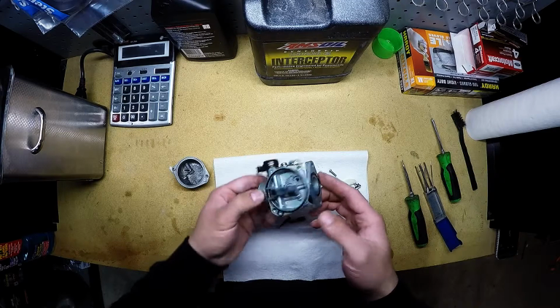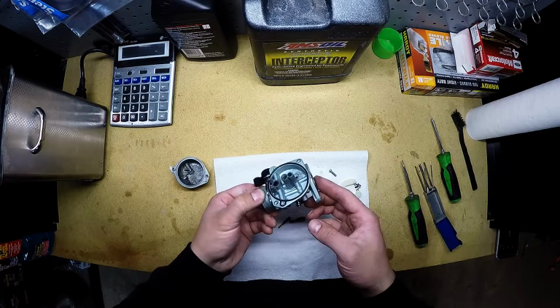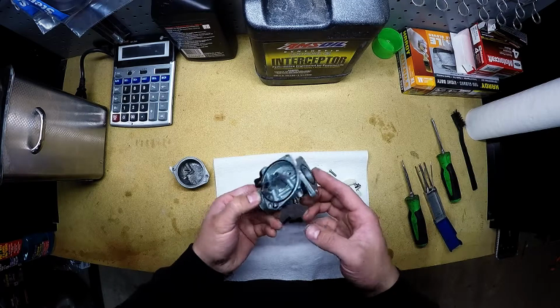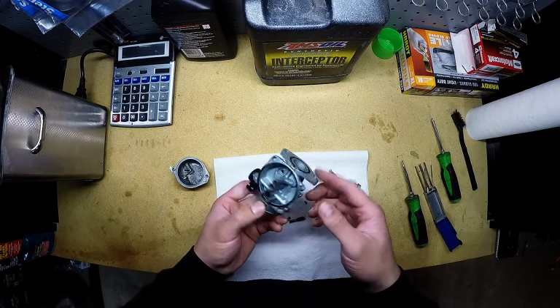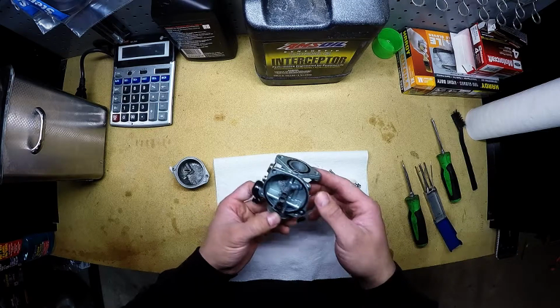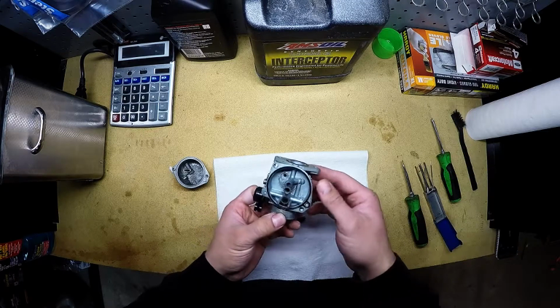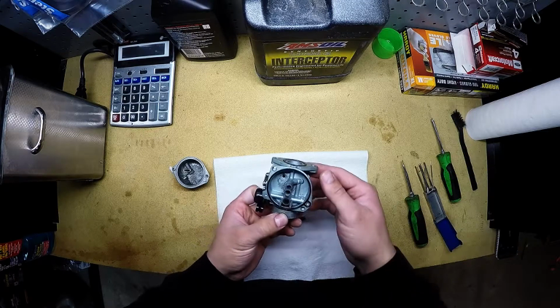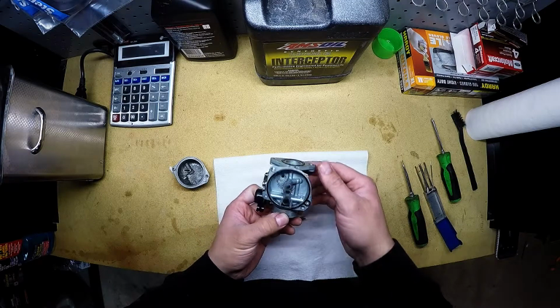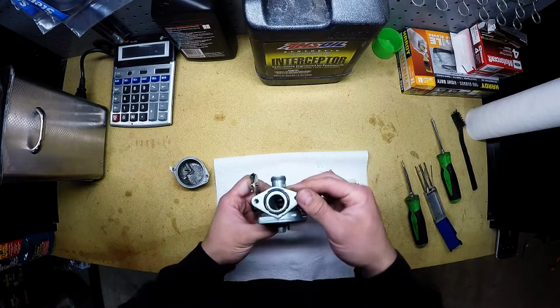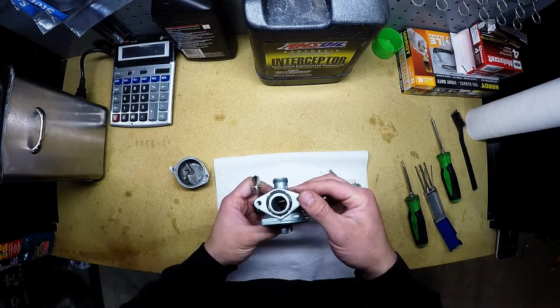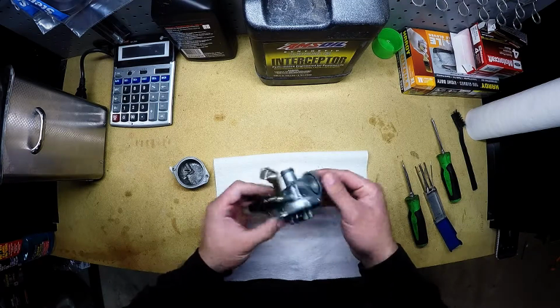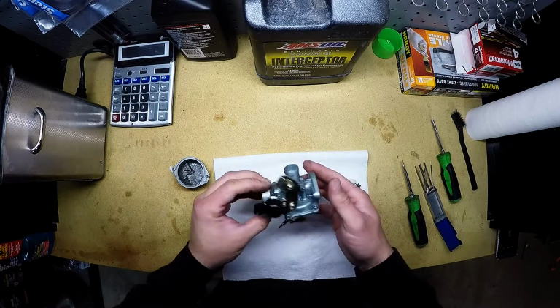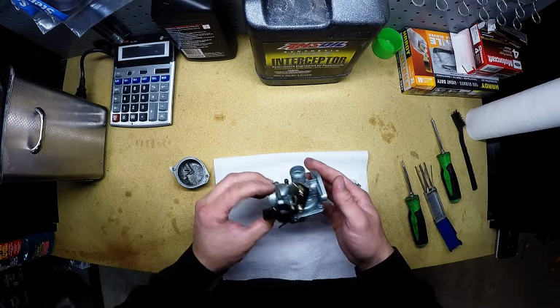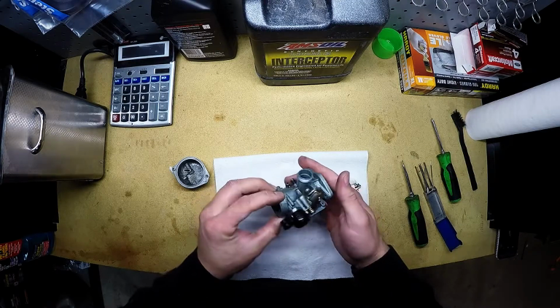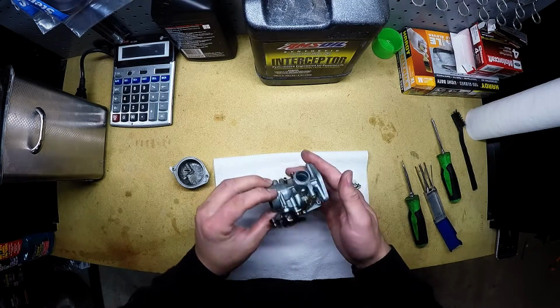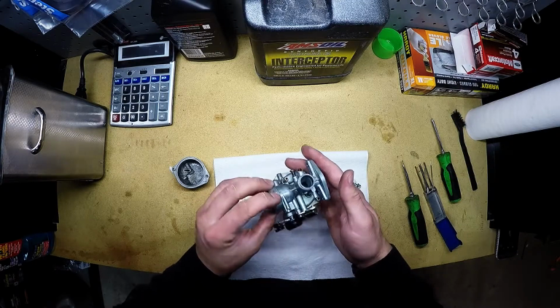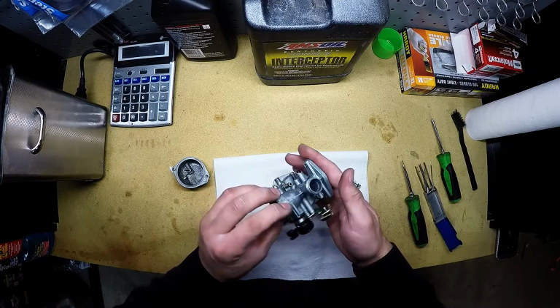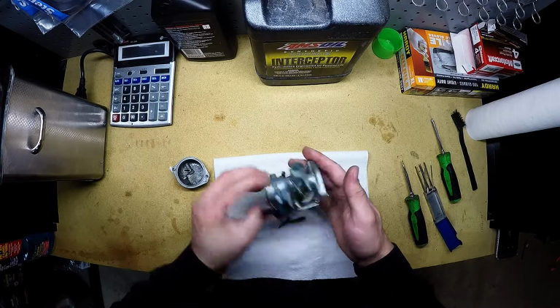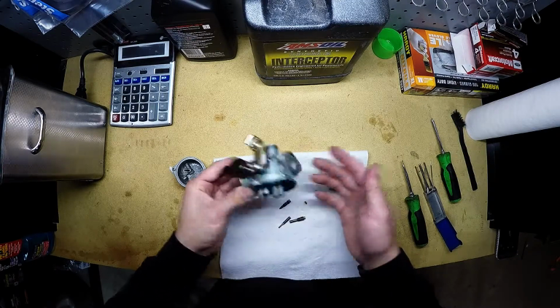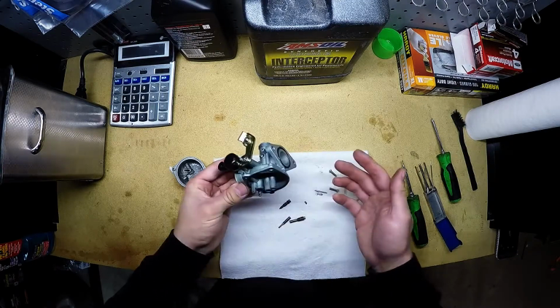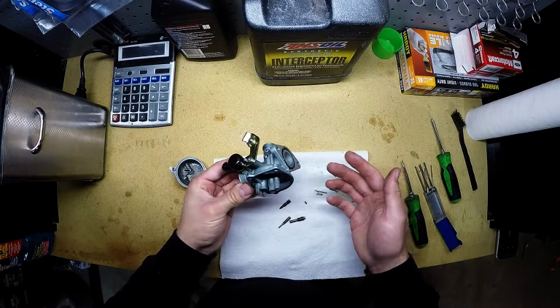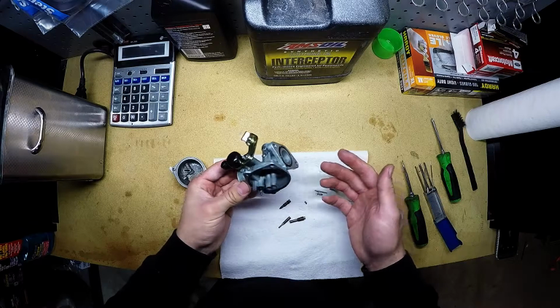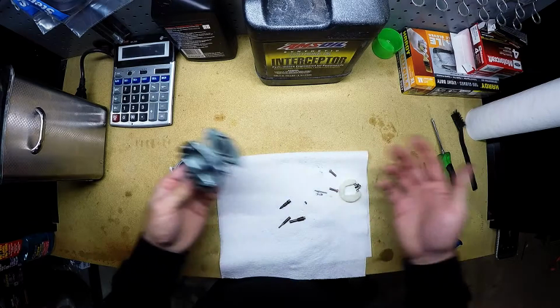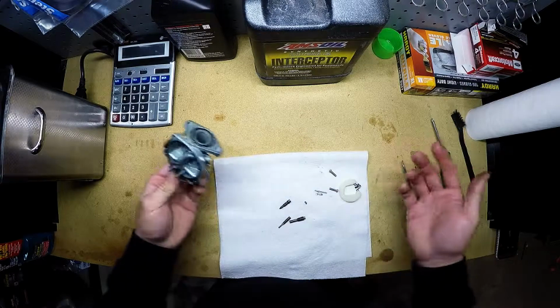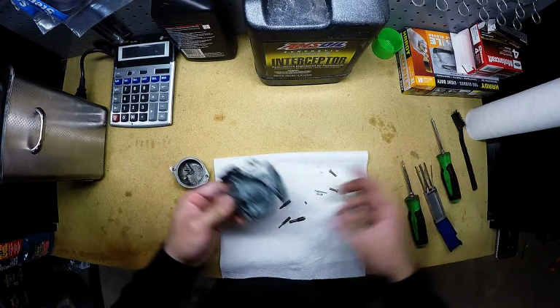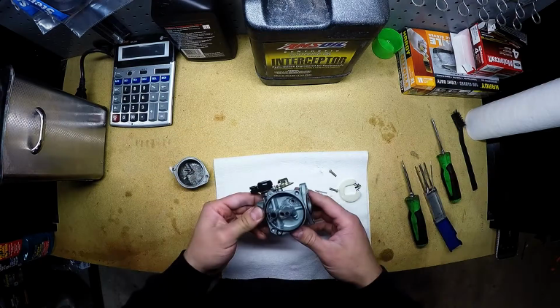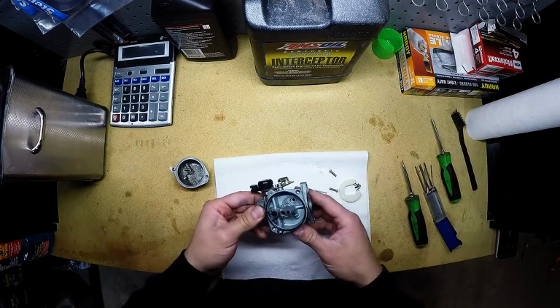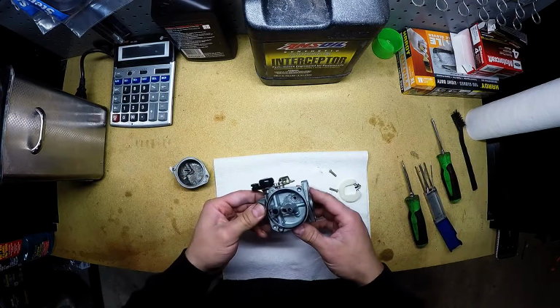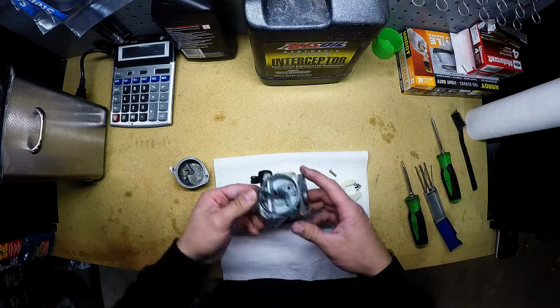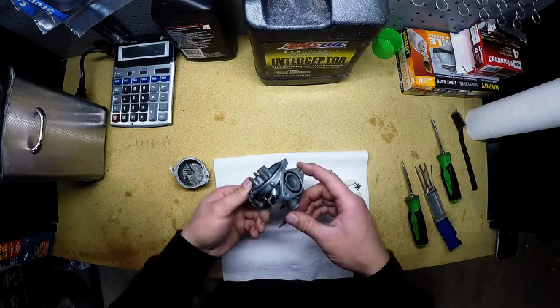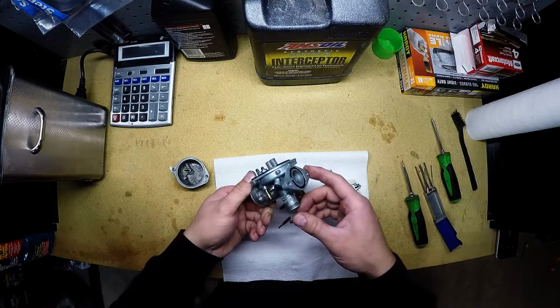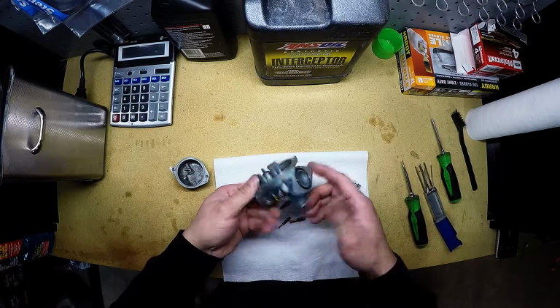Because this is from a little Chinese four-wheeler and the parts are pretty hard to find. Other than that, it's good to go.